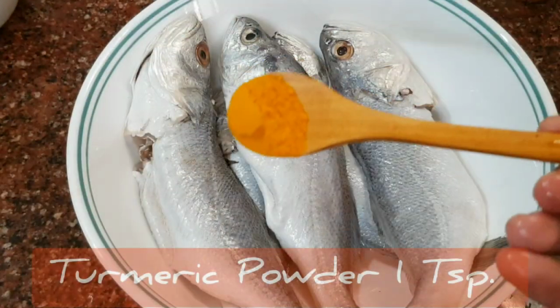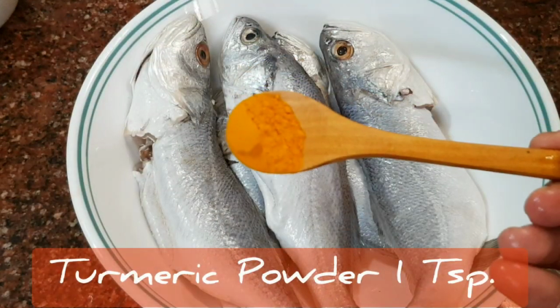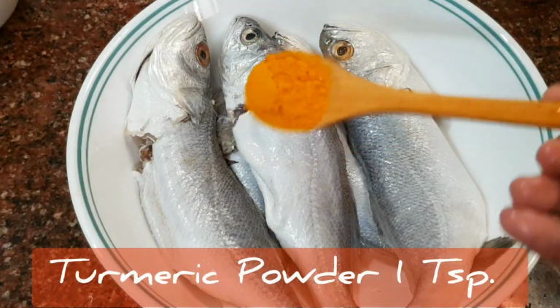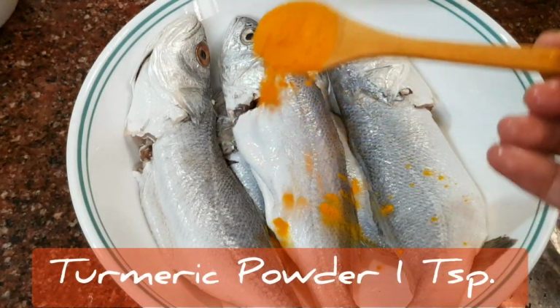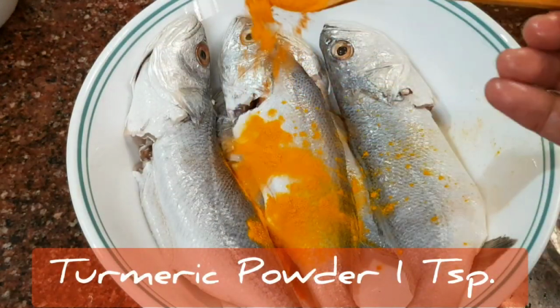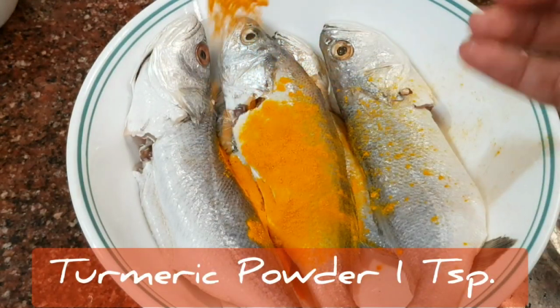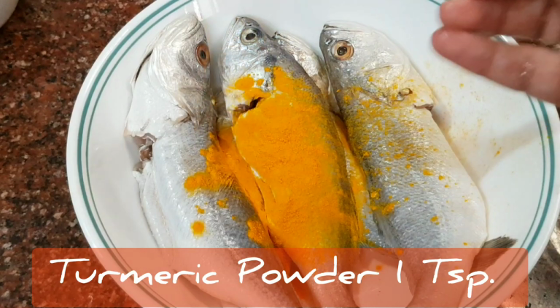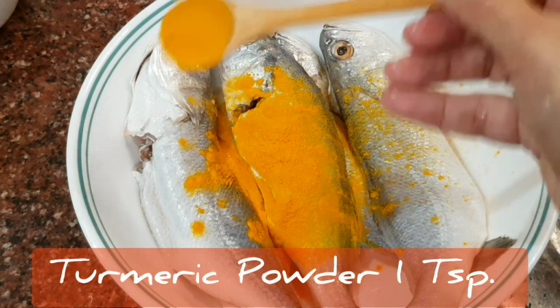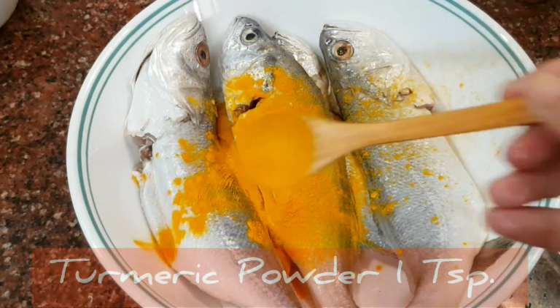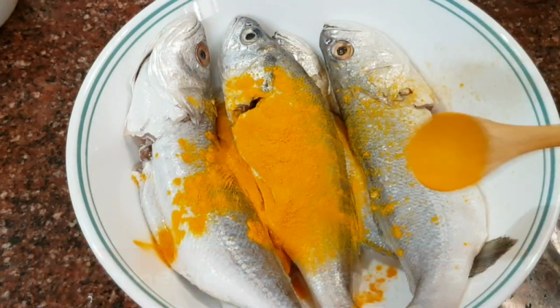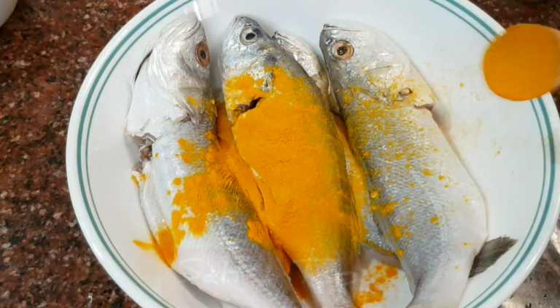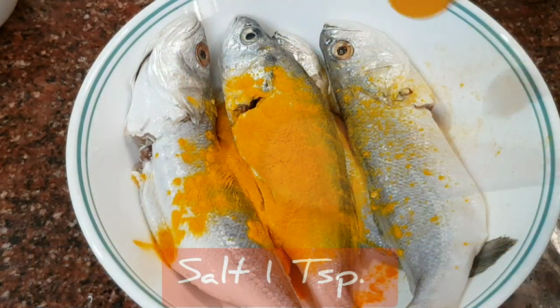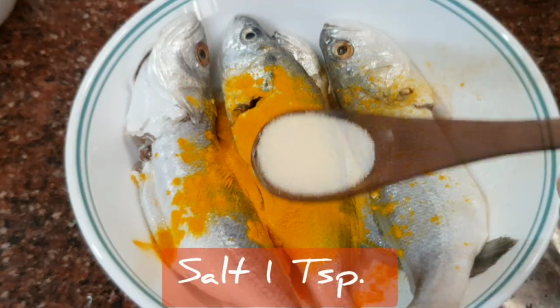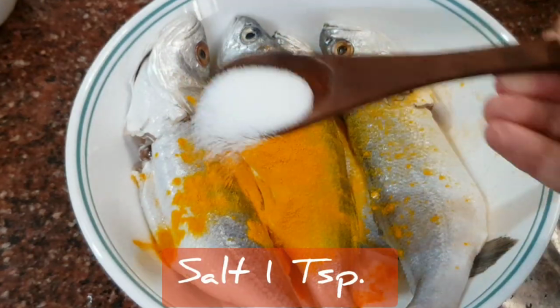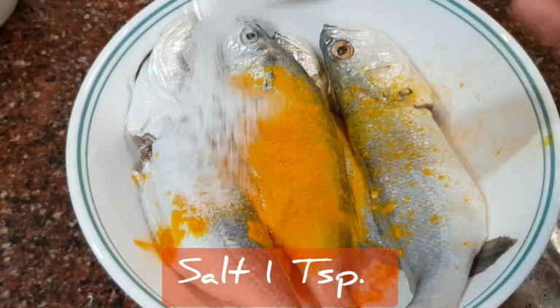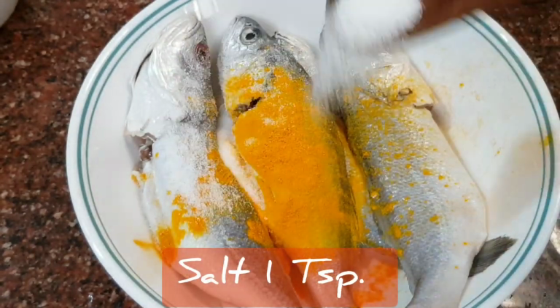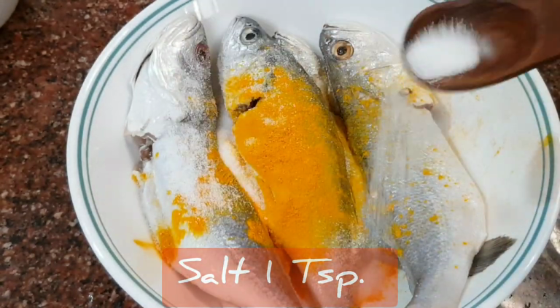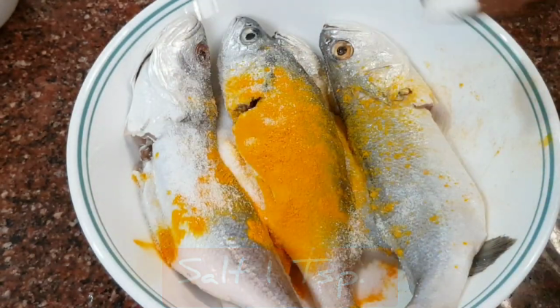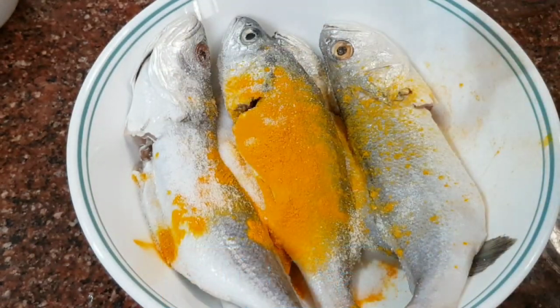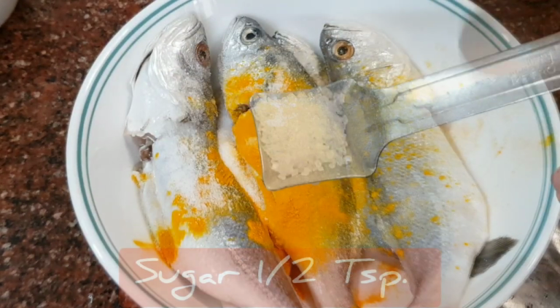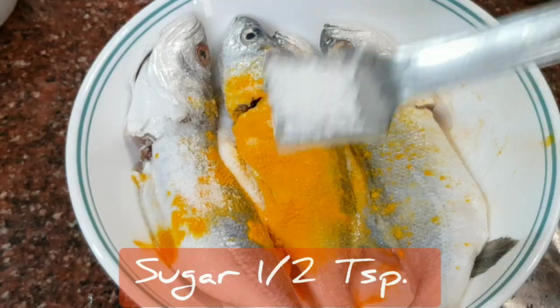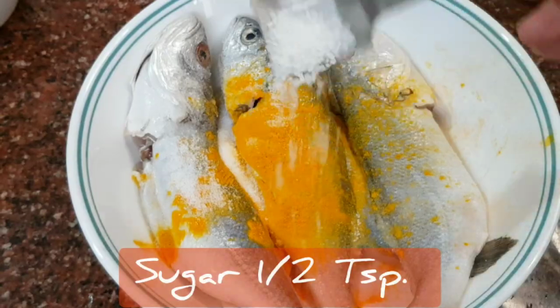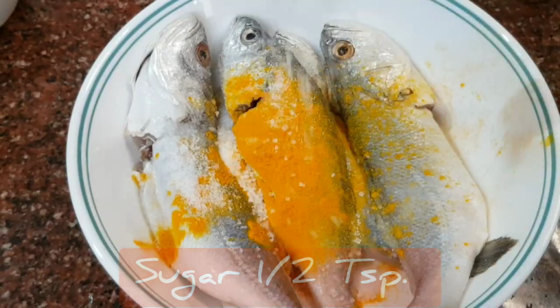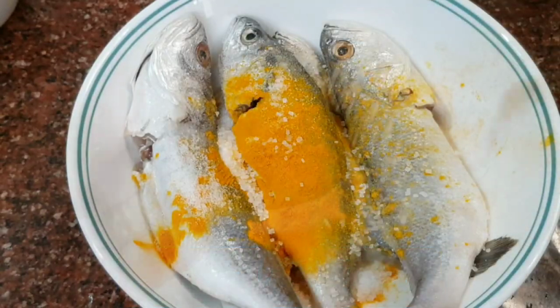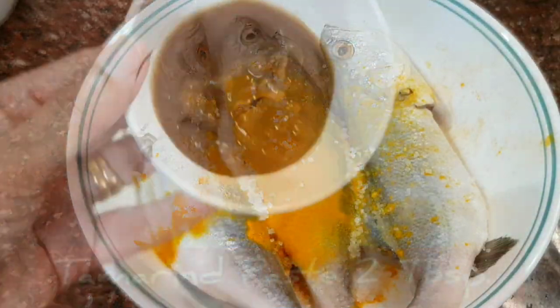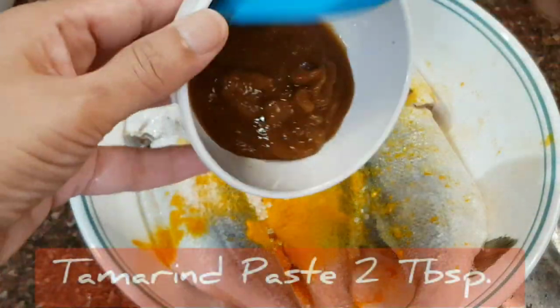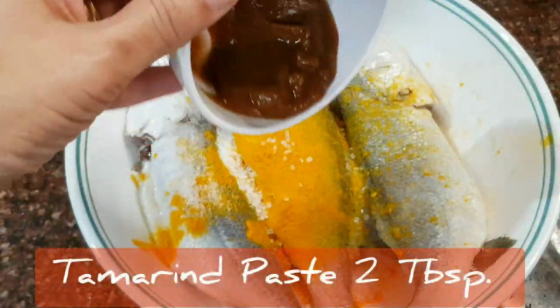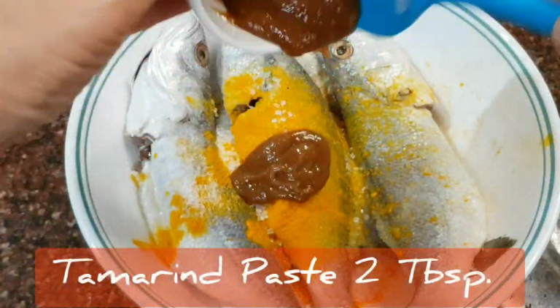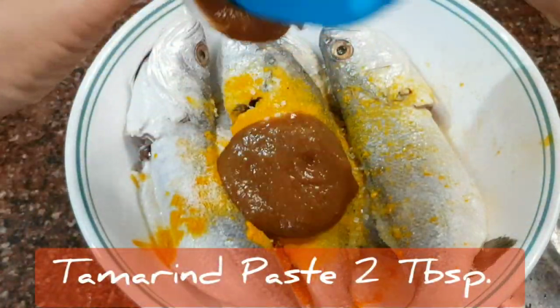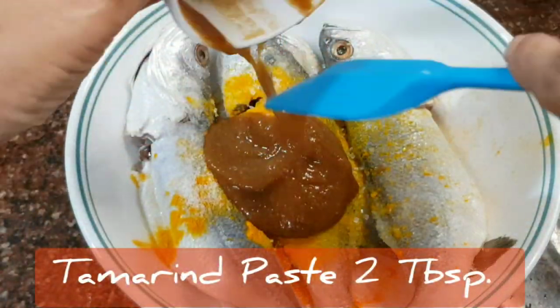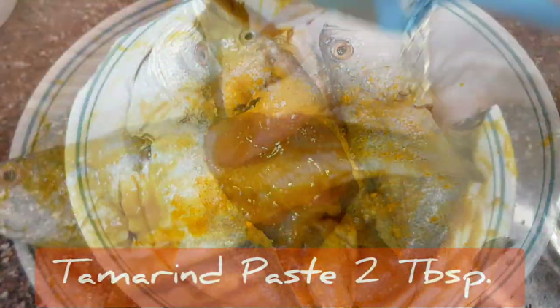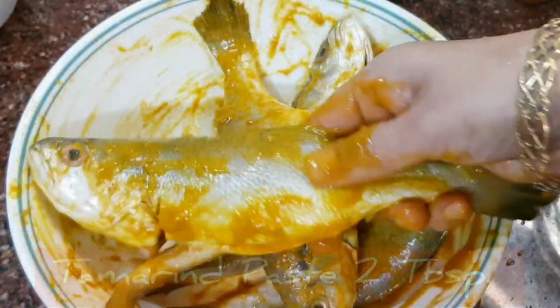I'm seasoning 500 grams of doma fish with one teaspoon turmeric, one teaspoon salt, half a teaspoon sugar, and two tablespoons of tamarind paste. Mix it well.